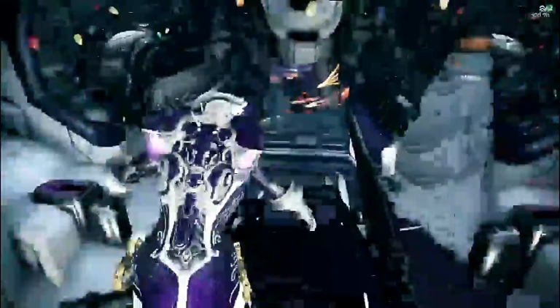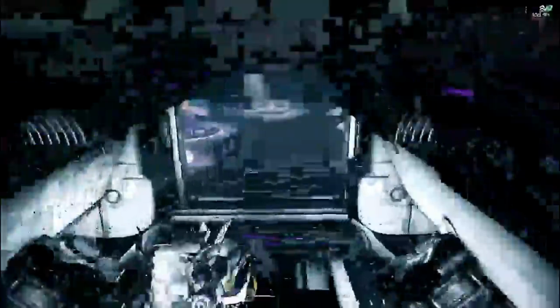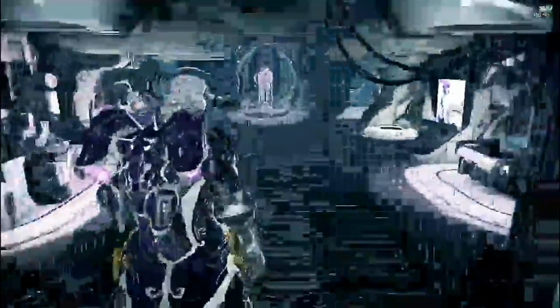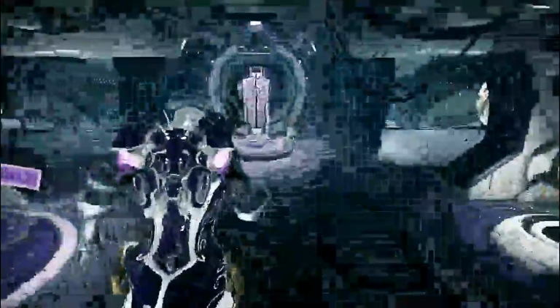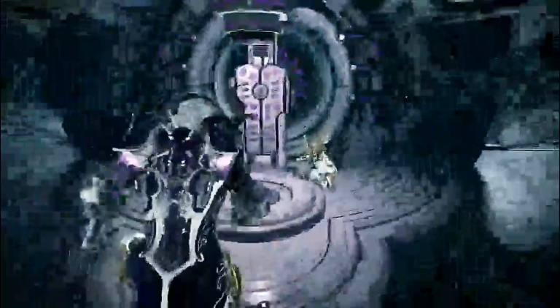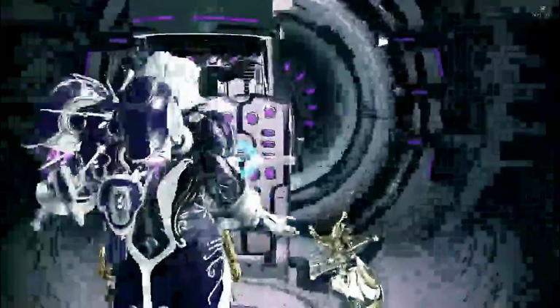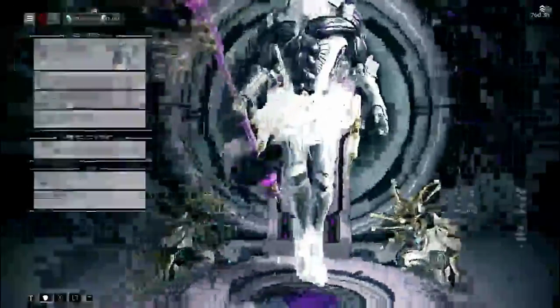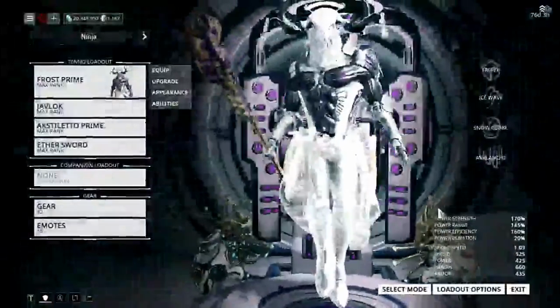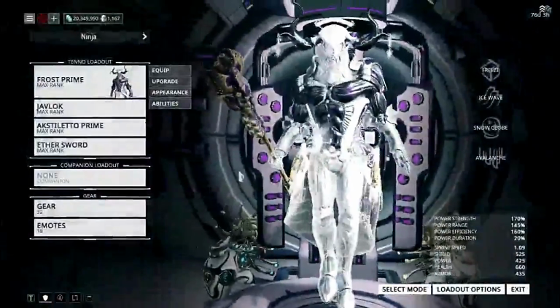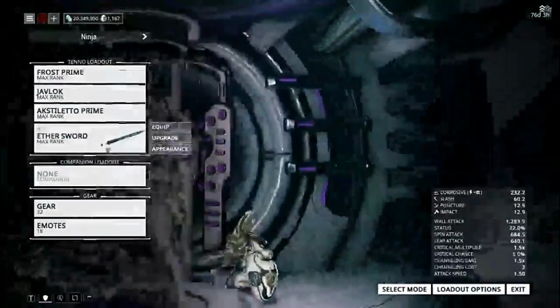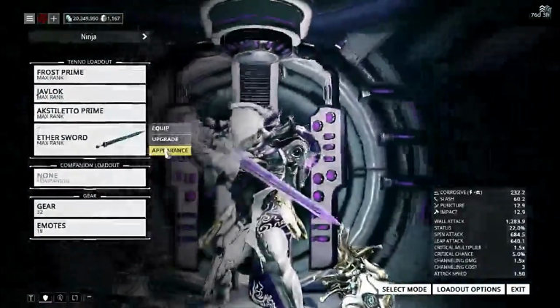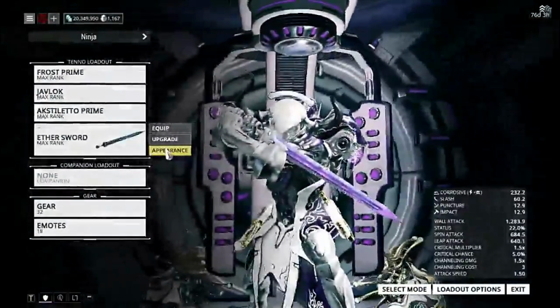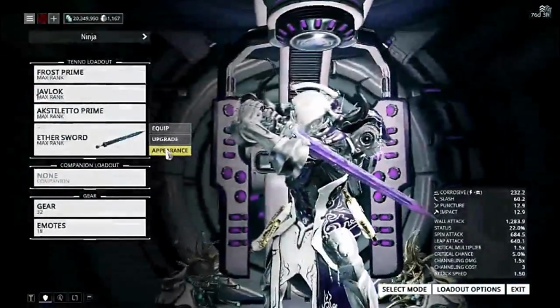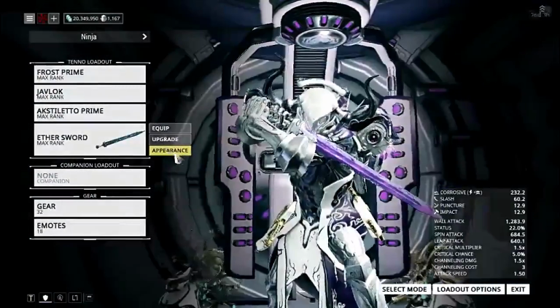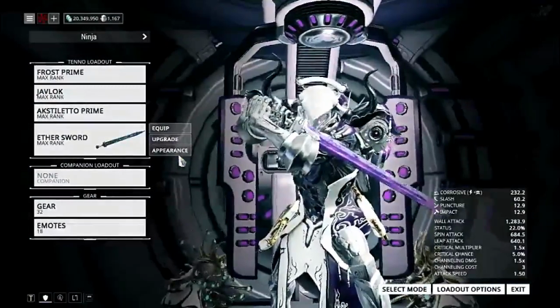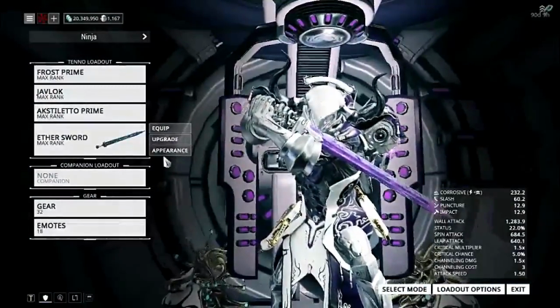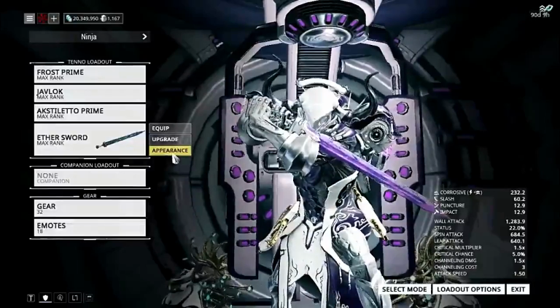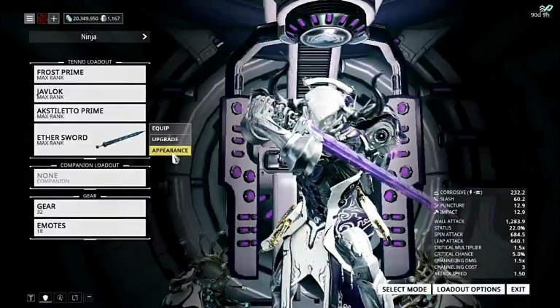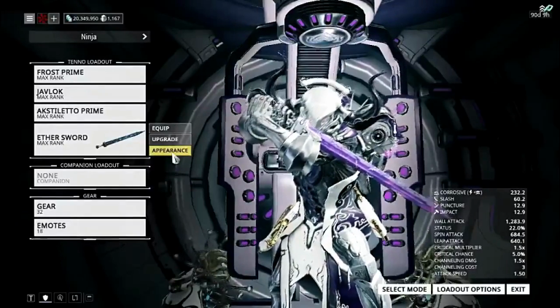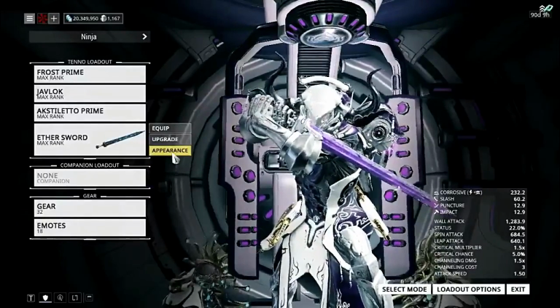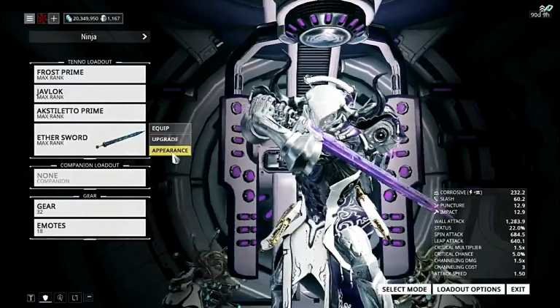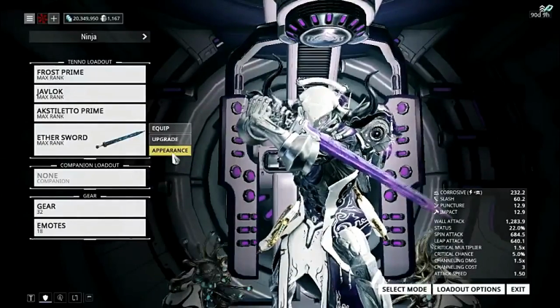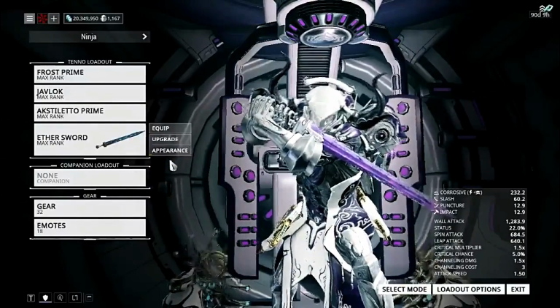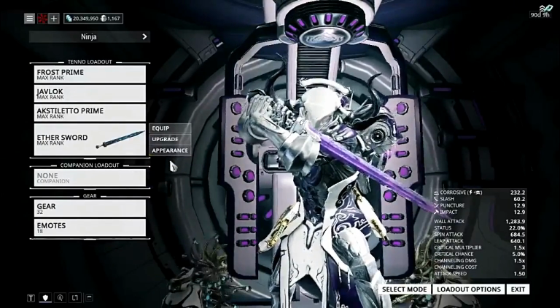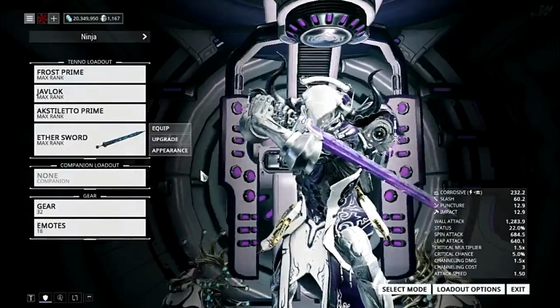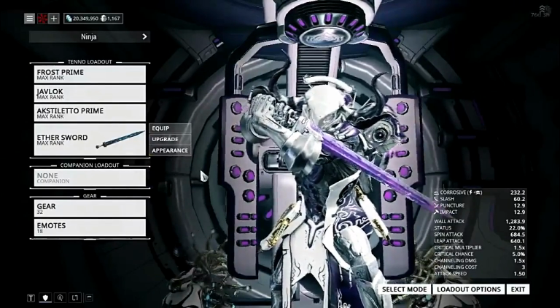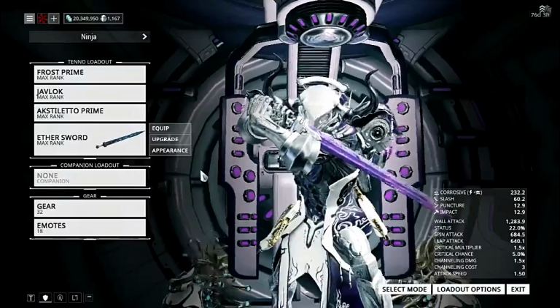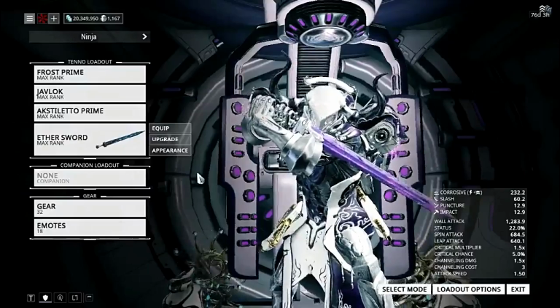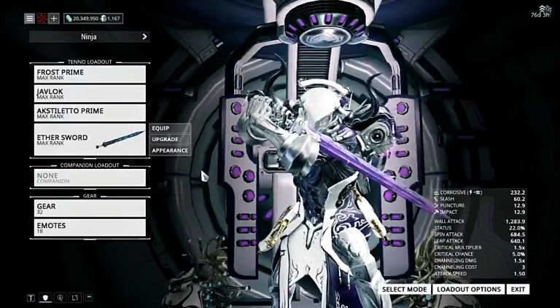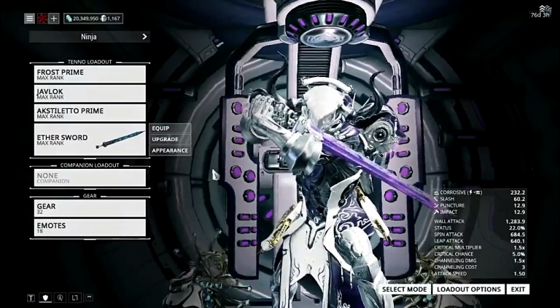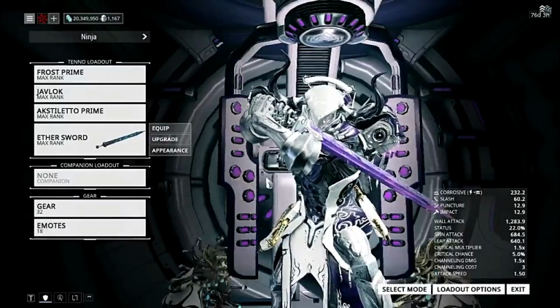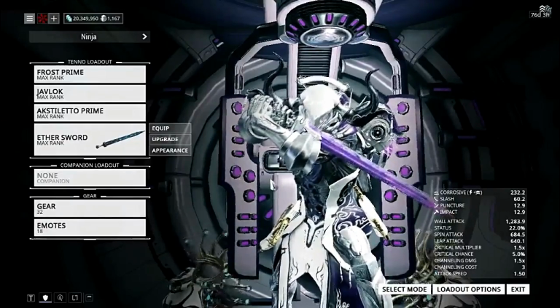Before any of you get too confused if you haven't gotten a hold of it yet, the Freesta Longsword skin is for a one-handed sword. So those of you that were hoping it was going to be something for the Galatine or the War, that's not happening.